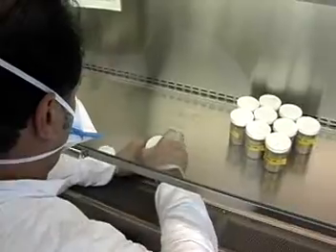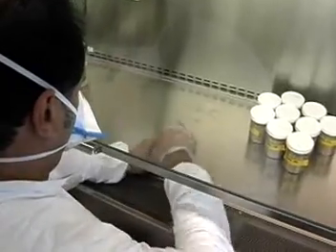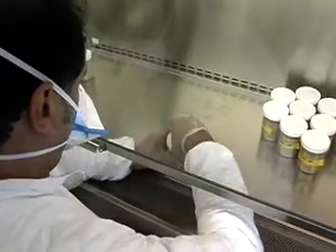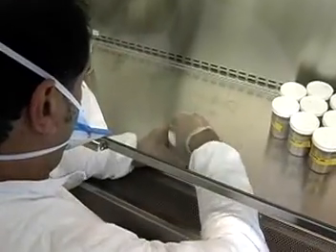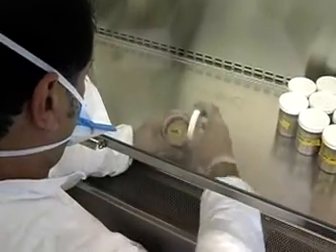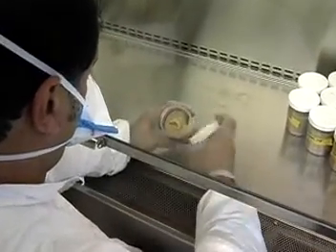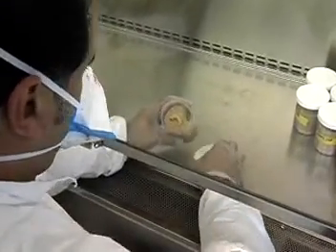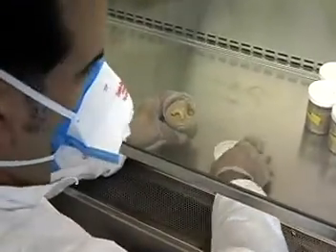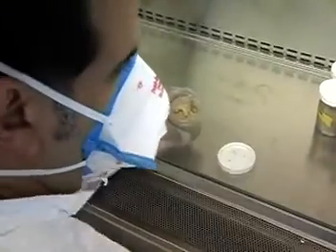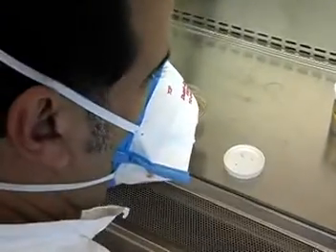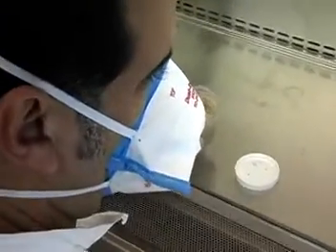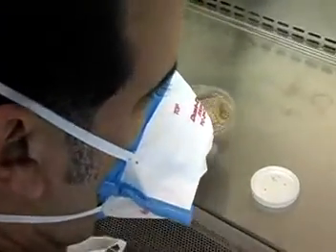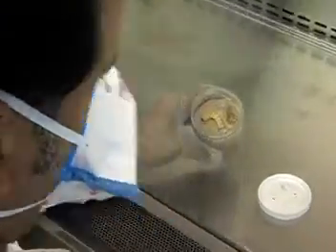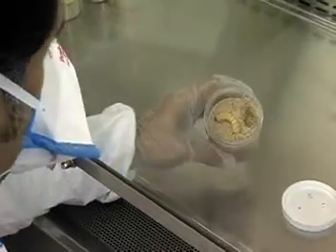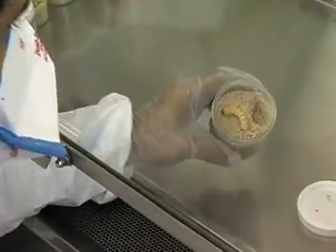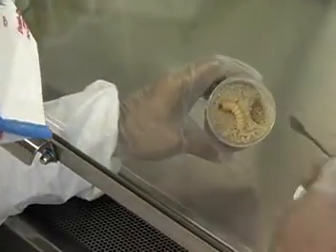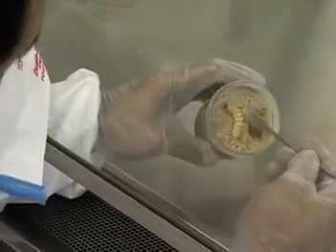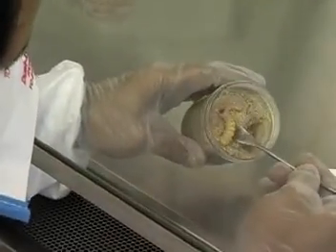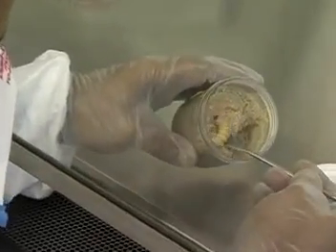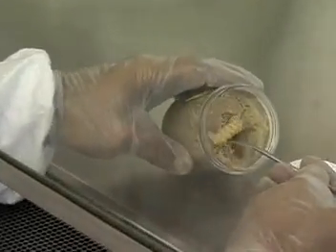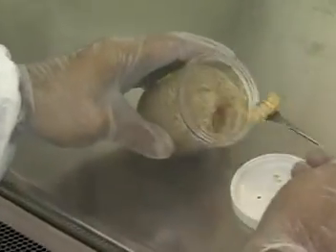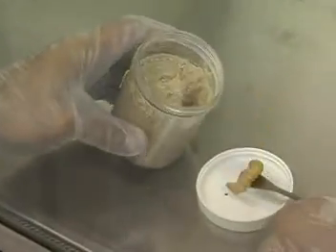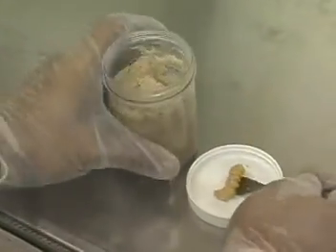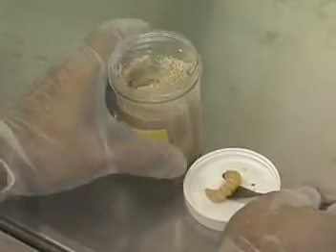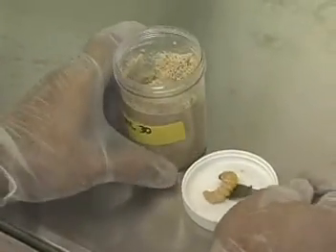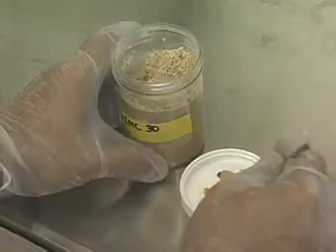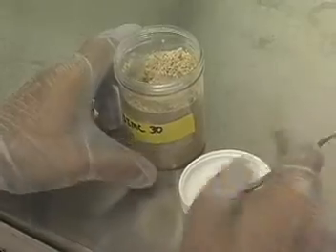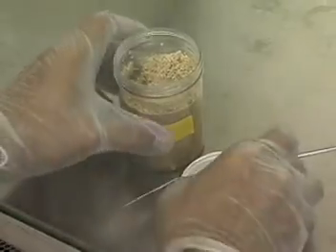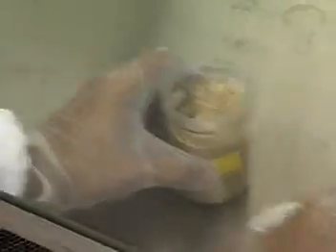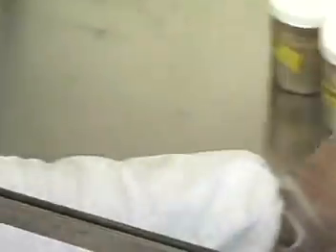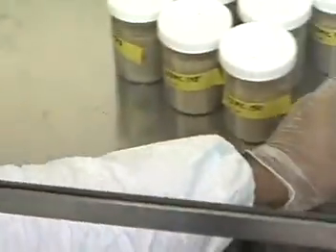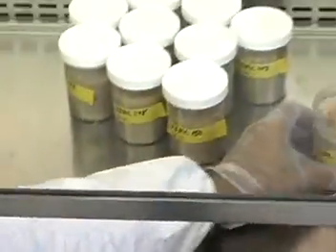The work usually involves living organisms or organic matter such as food, blood, drugs, or infectious substances. Biological technicians often need to wear protective gear while handling and analyzing specimens.